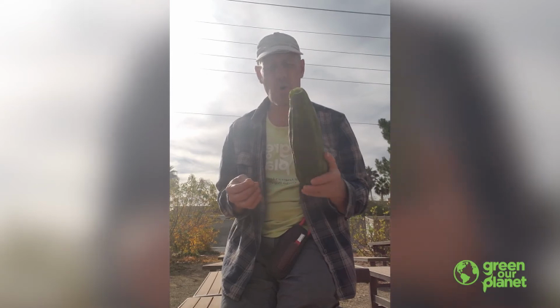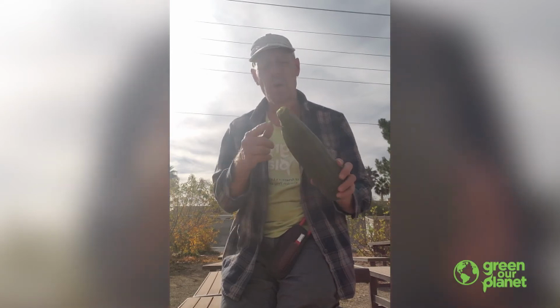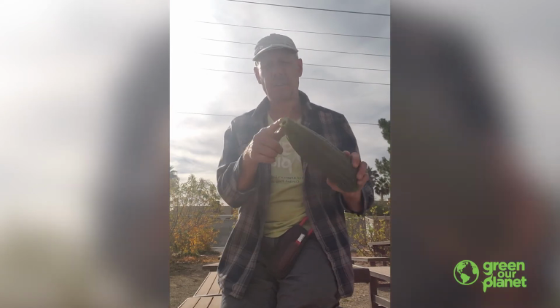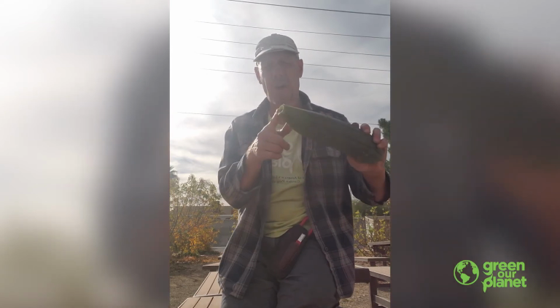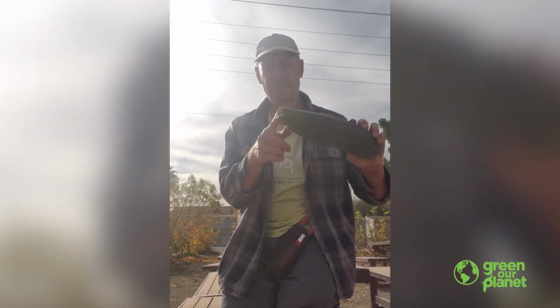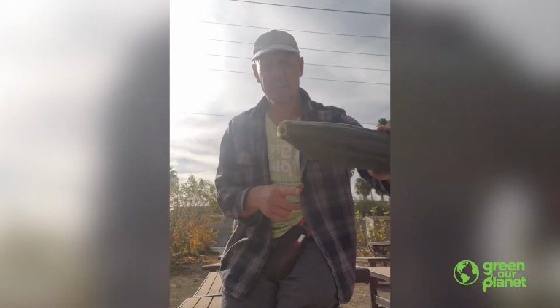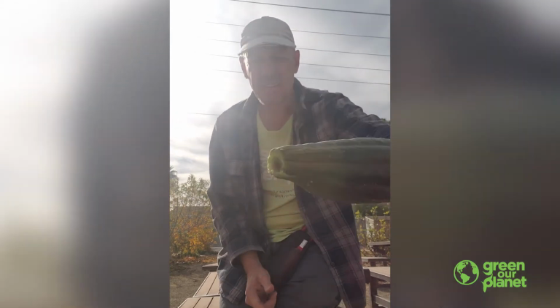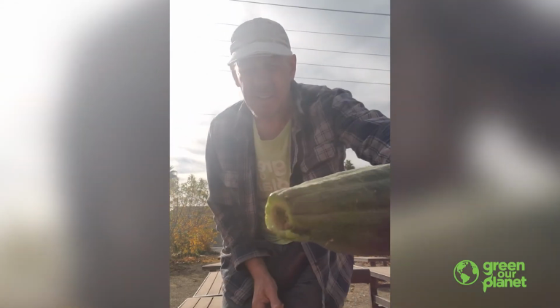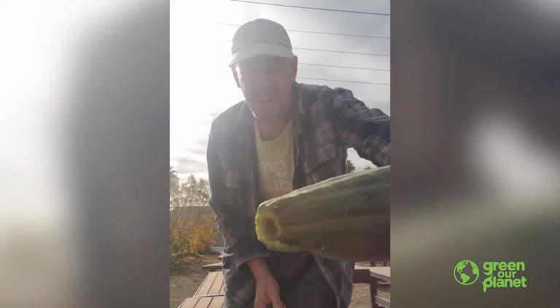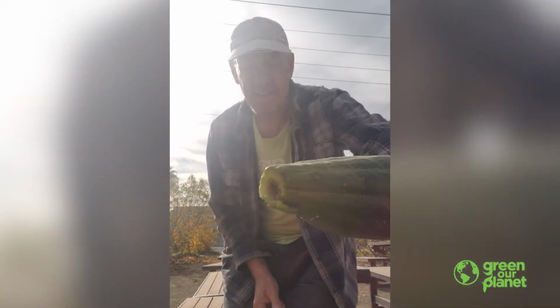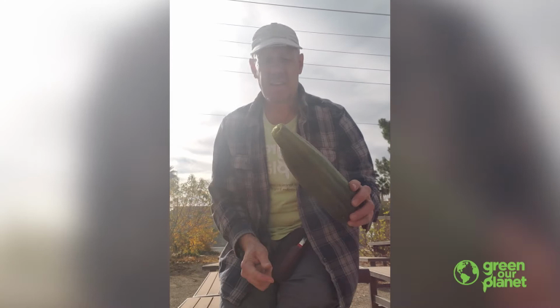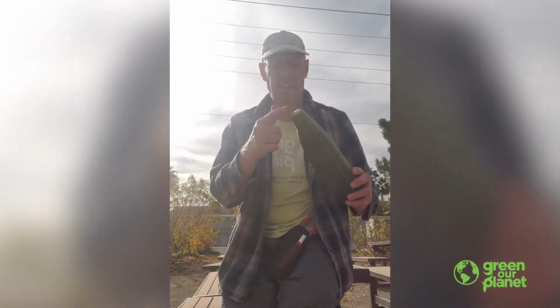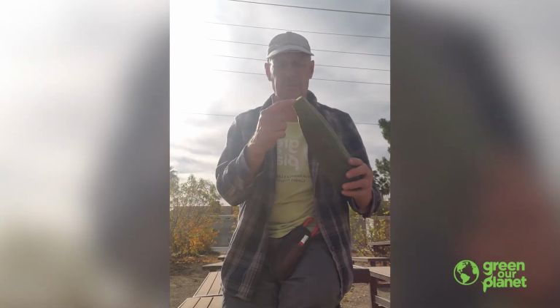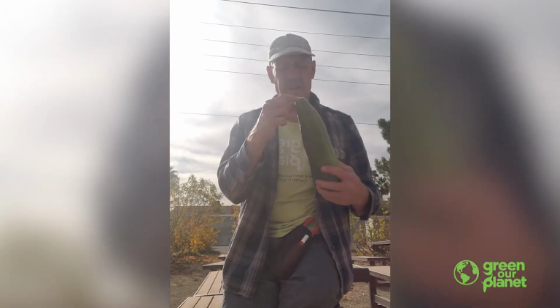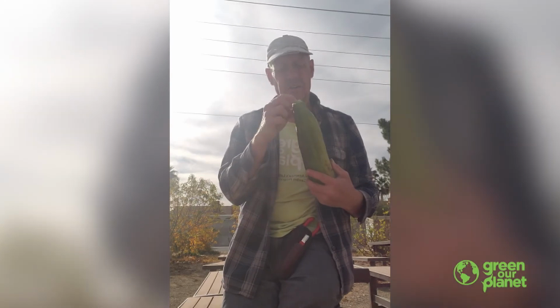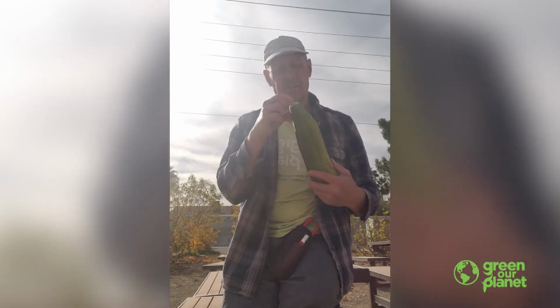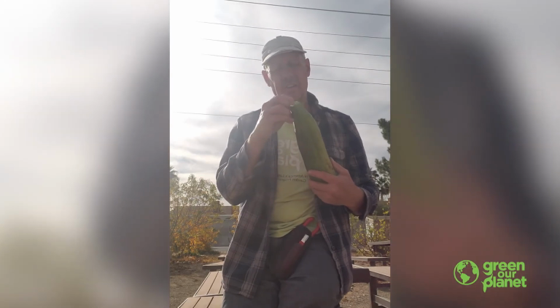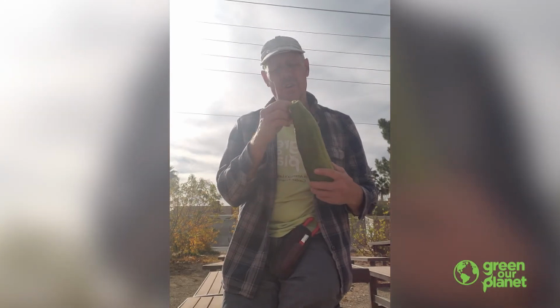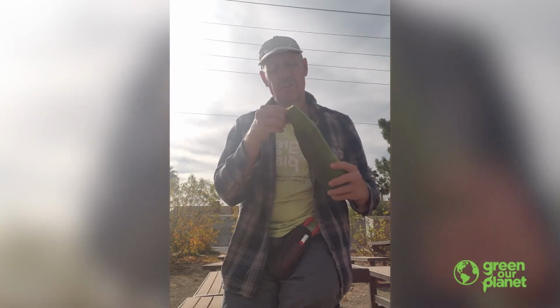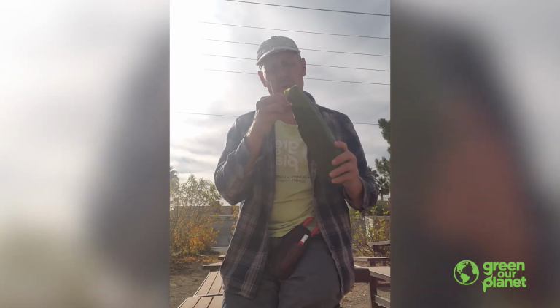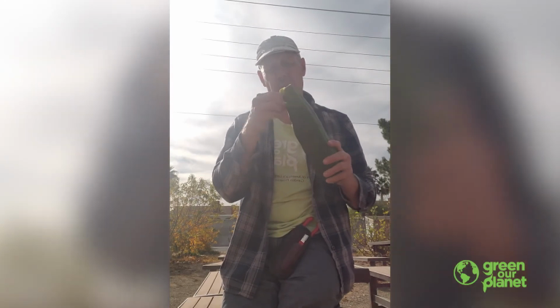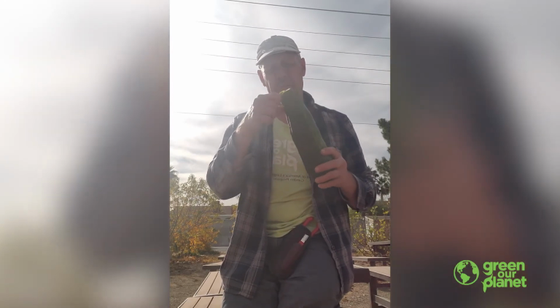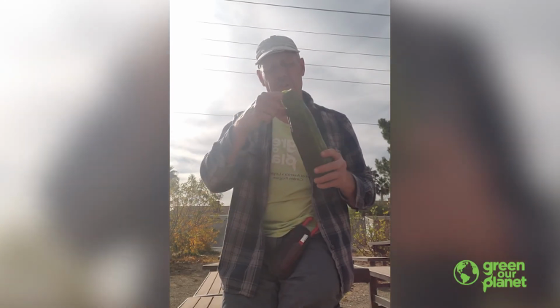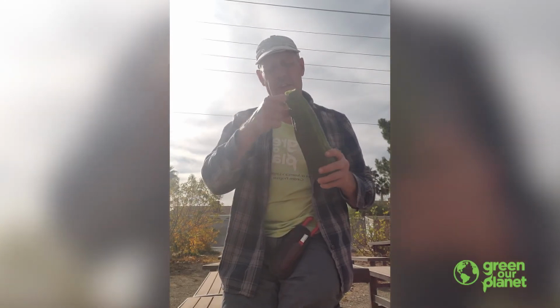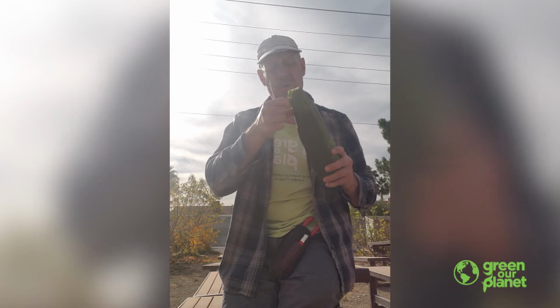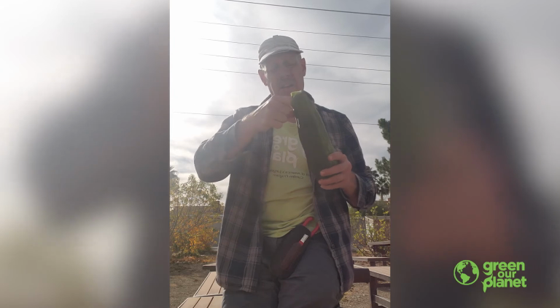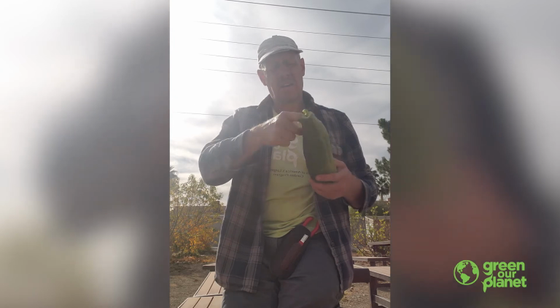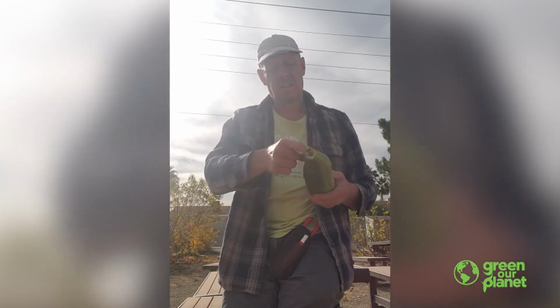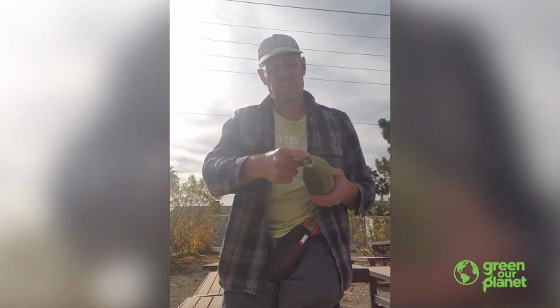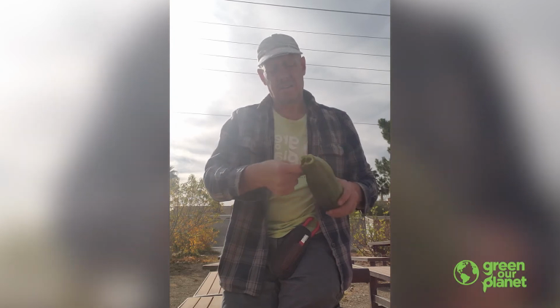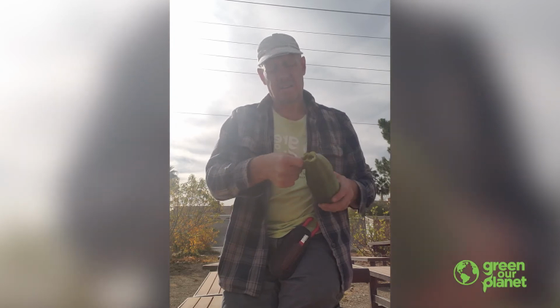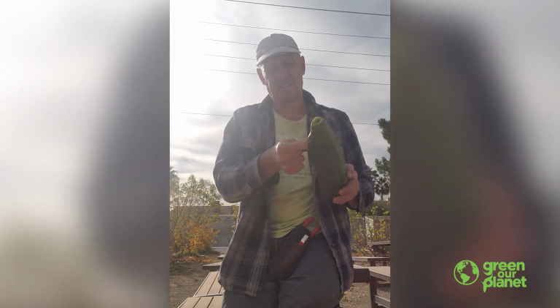So I've cut the top off — you see that? I cut it off so I could kind of get a start in here, and I'm going to work my finger down inside.